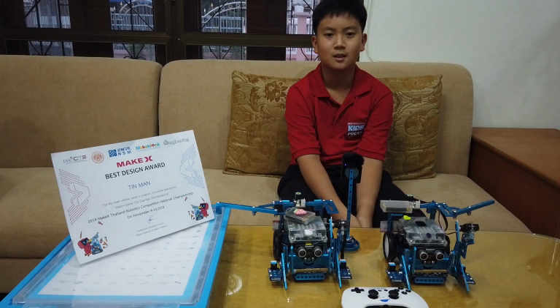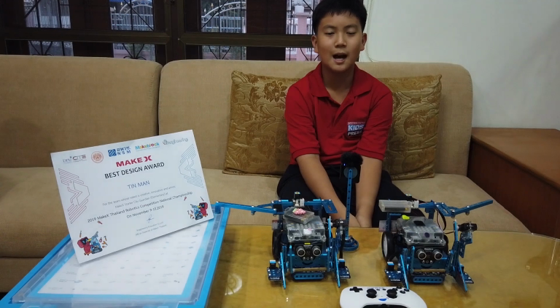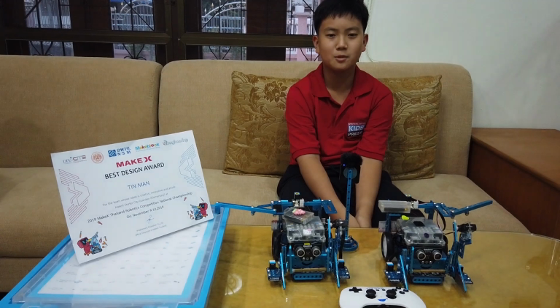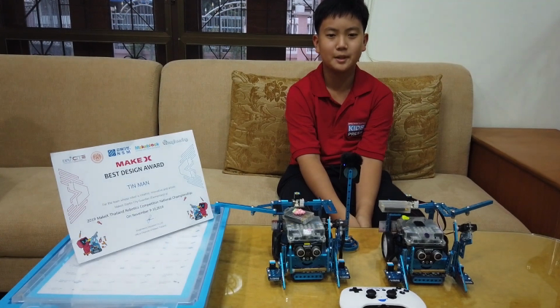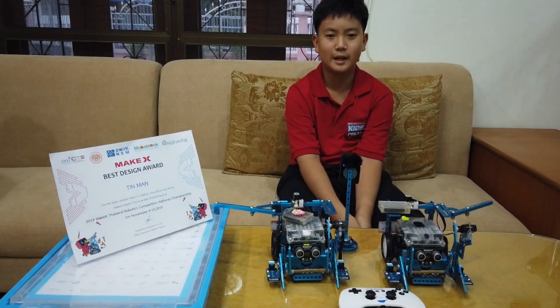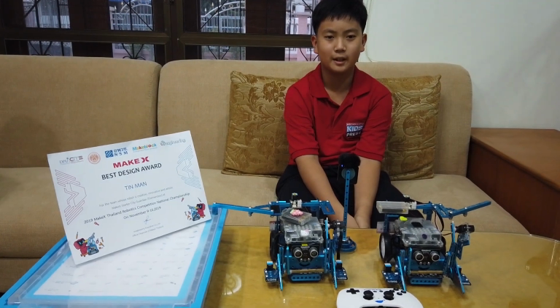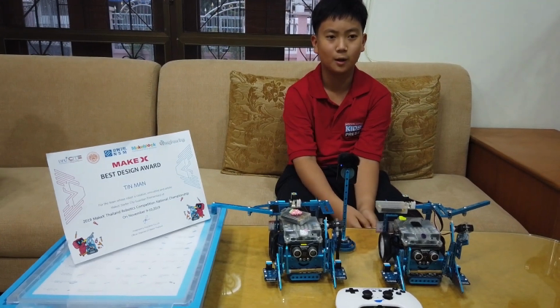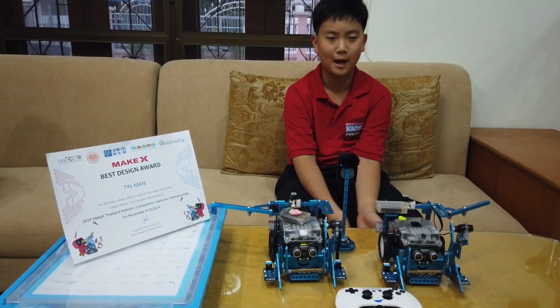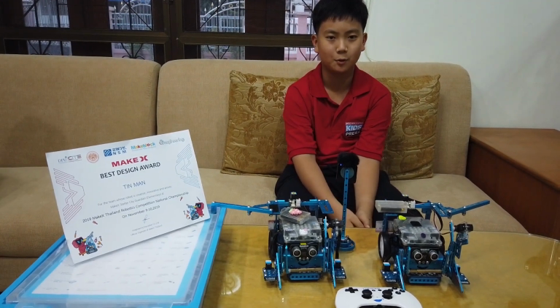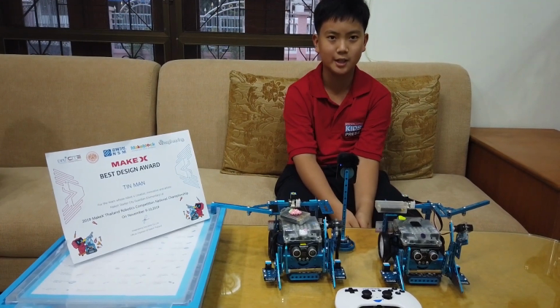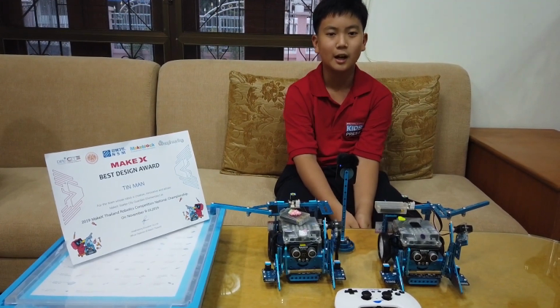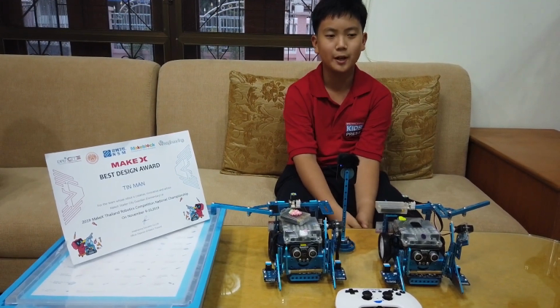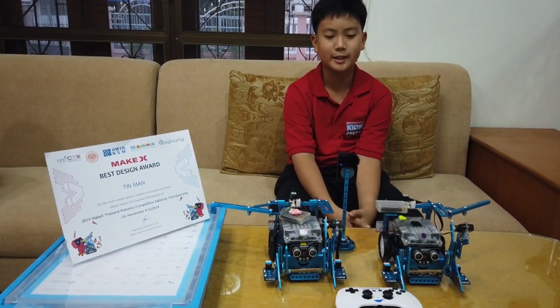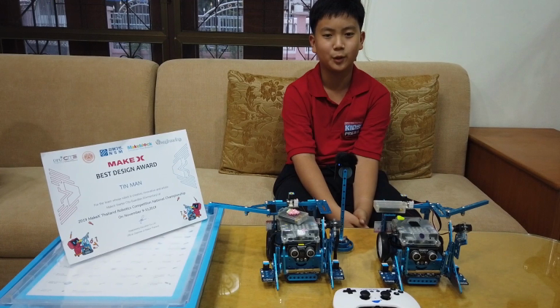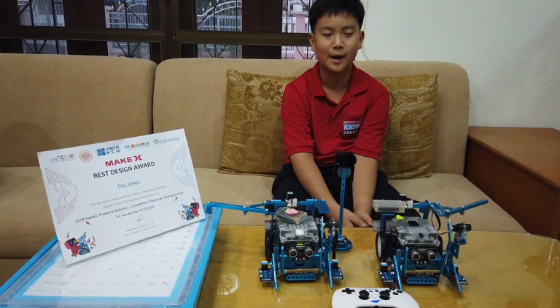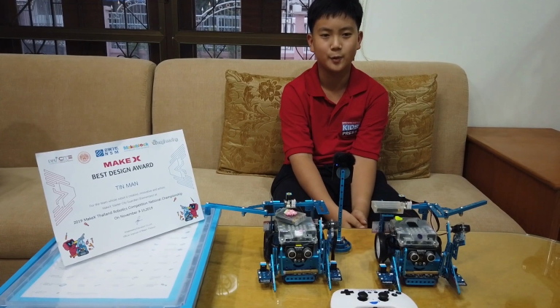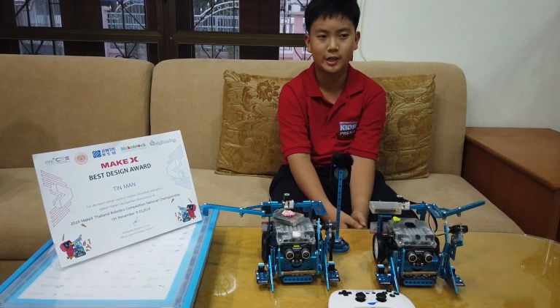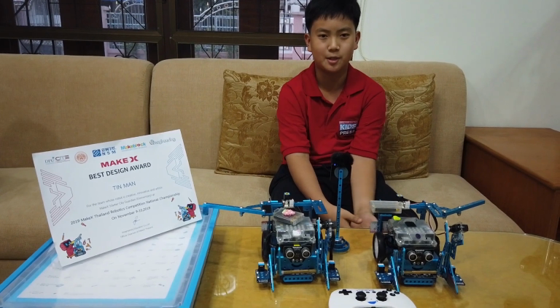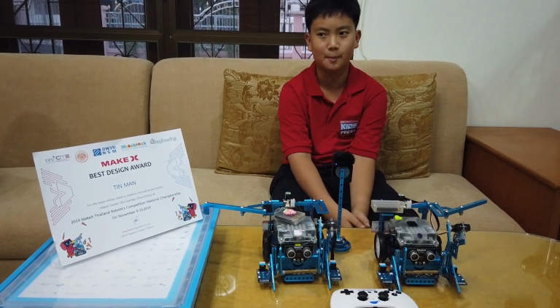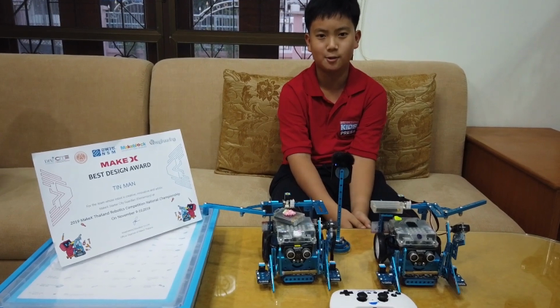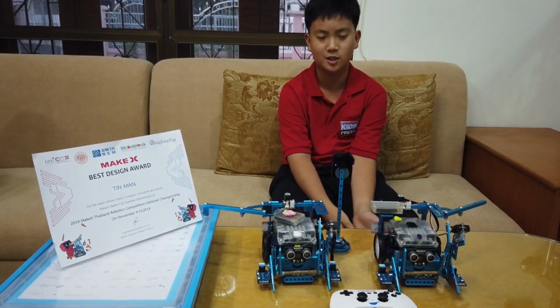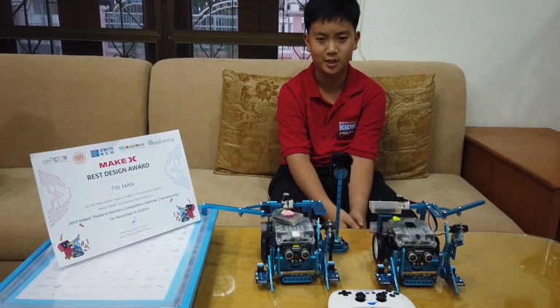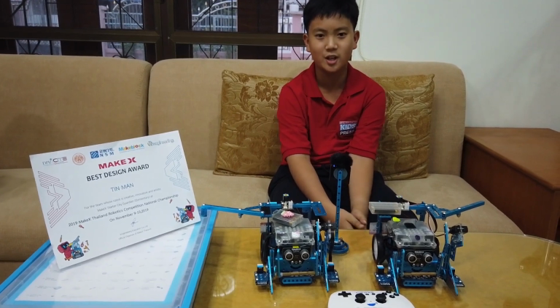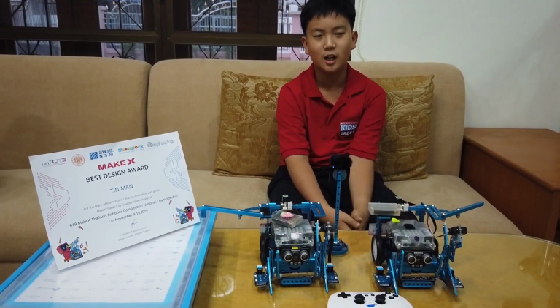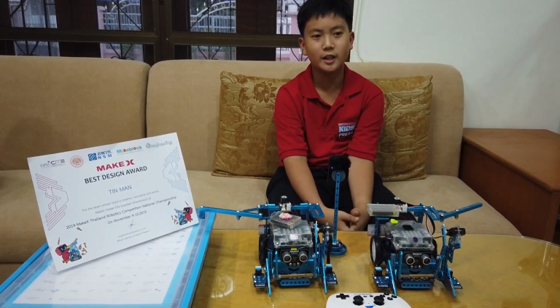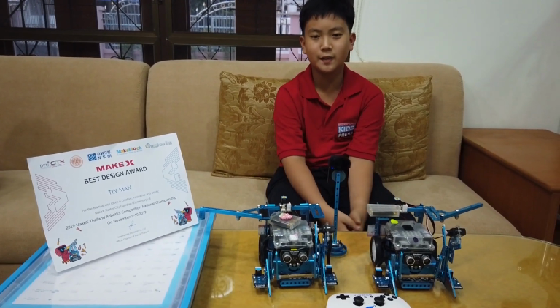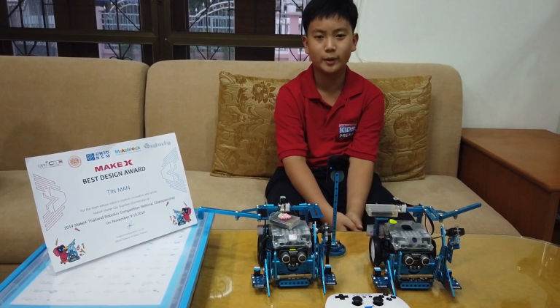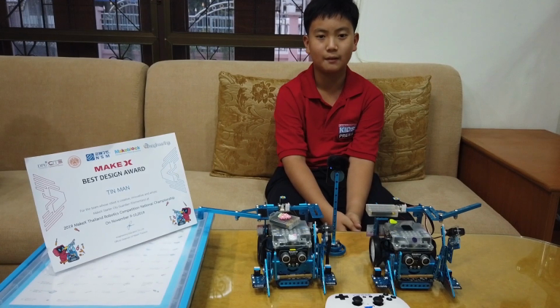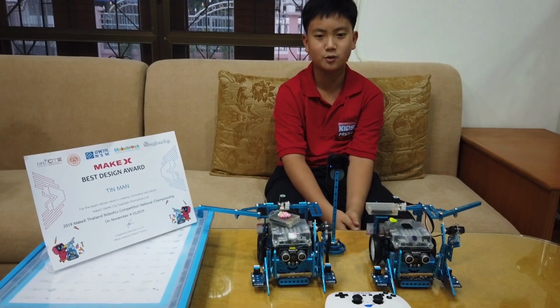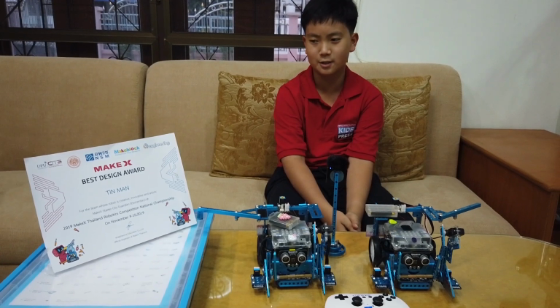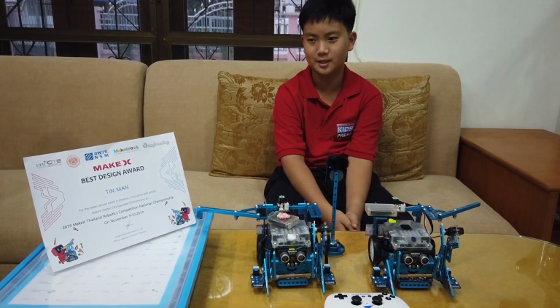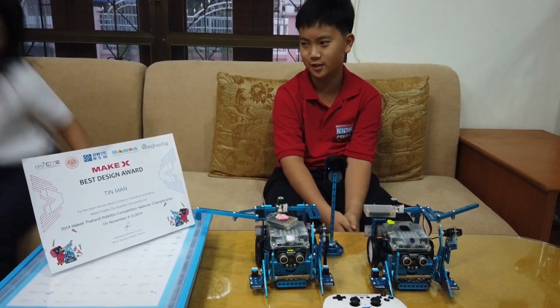Hi, my name is Jemmy and we're back with Coding for Kids. I'm sorry I didn't upload in the past few weeks because I was busy with my MakeX robotic competition. In this video we have an extra guest which is my sister.